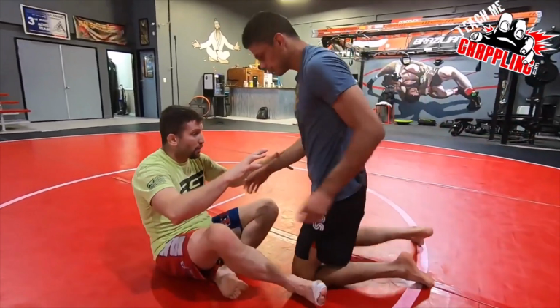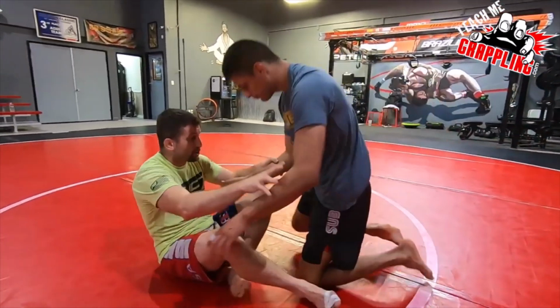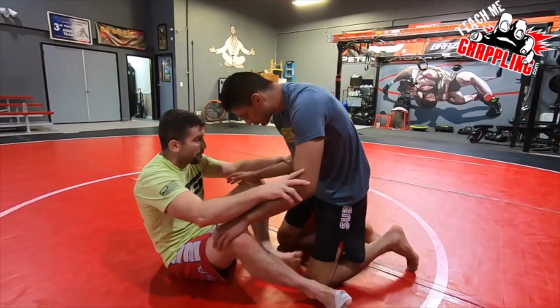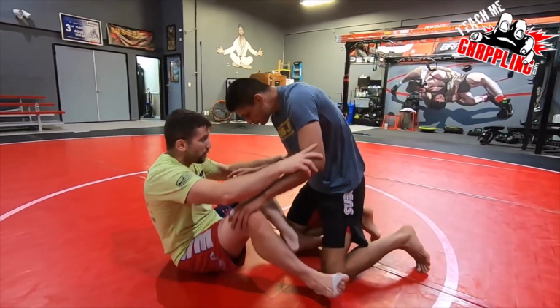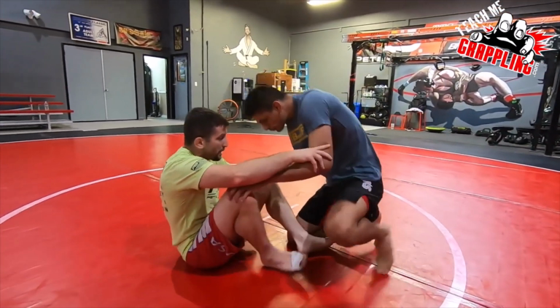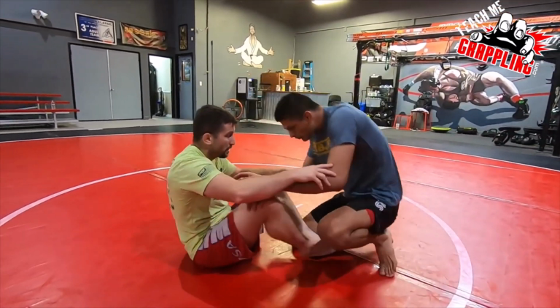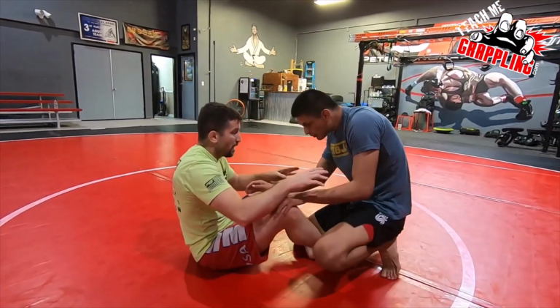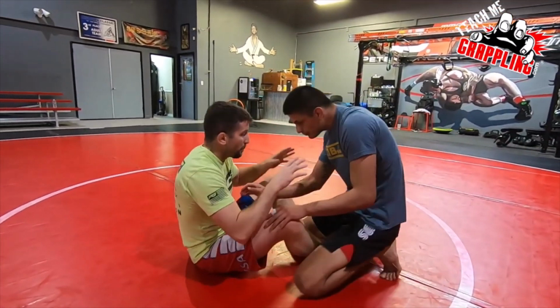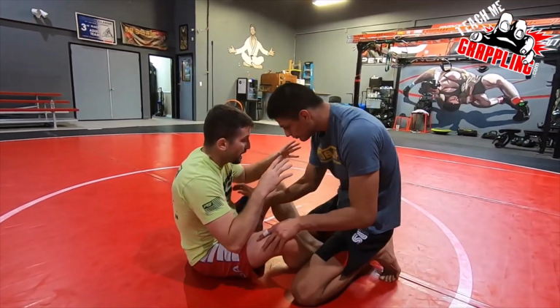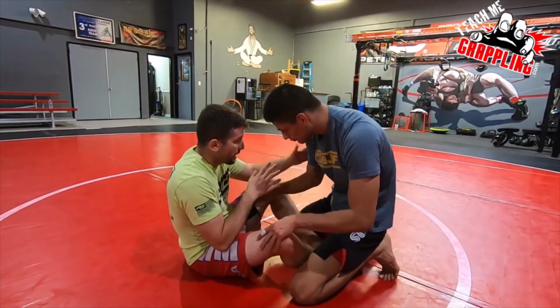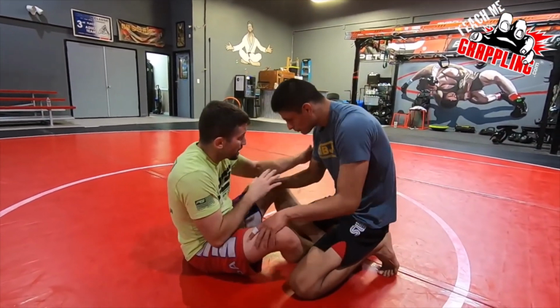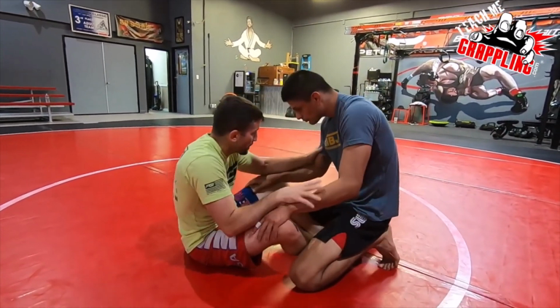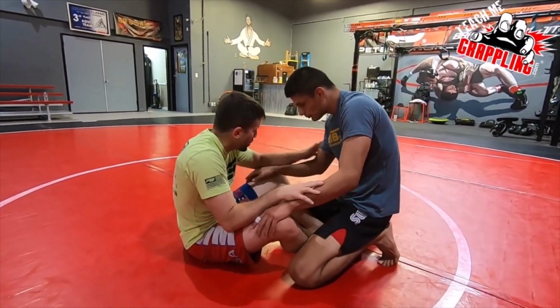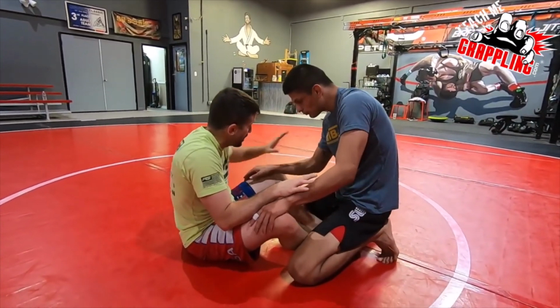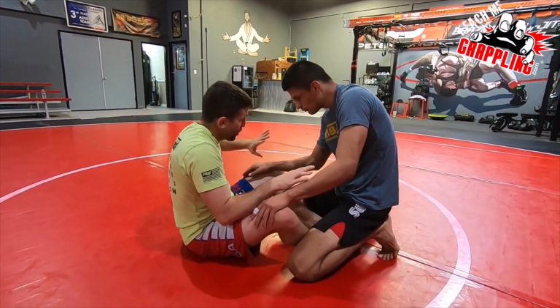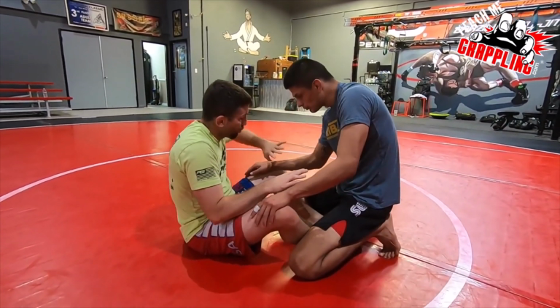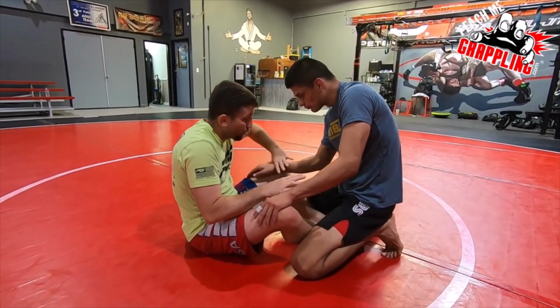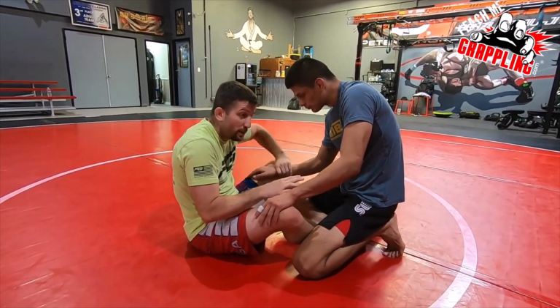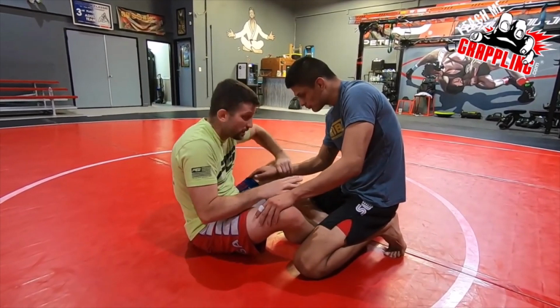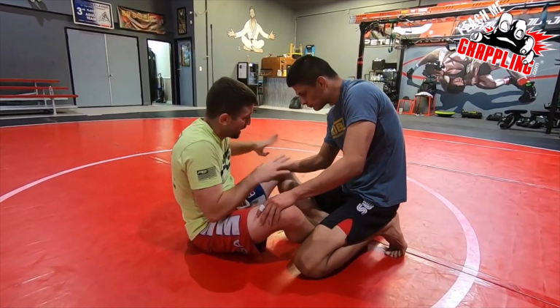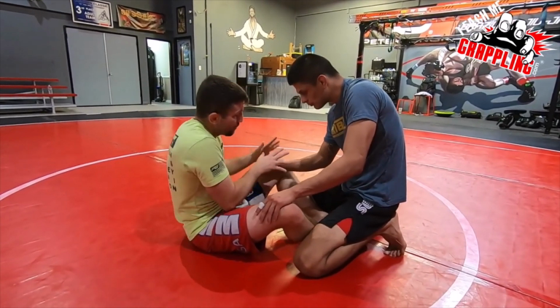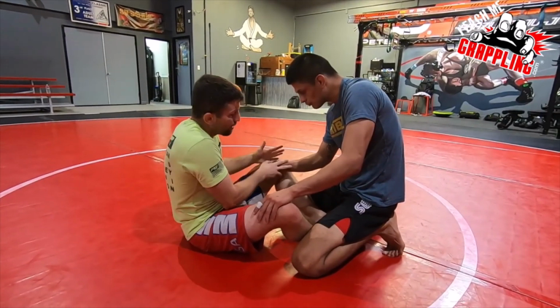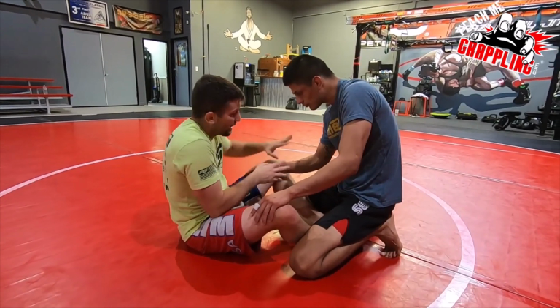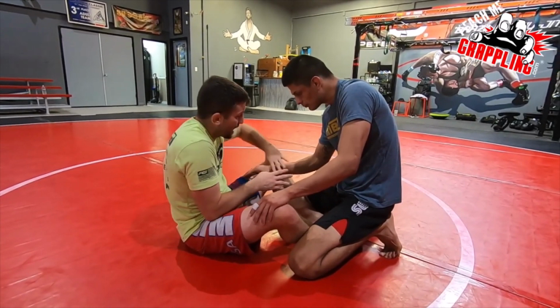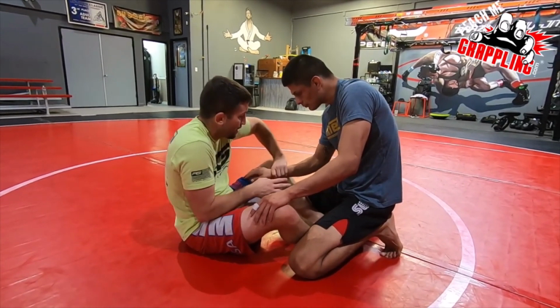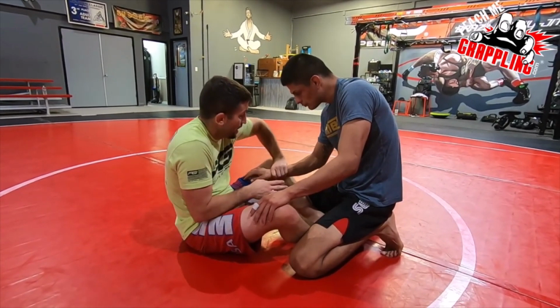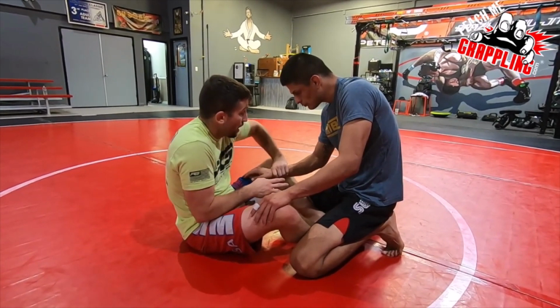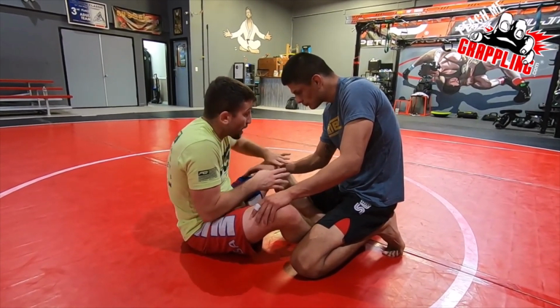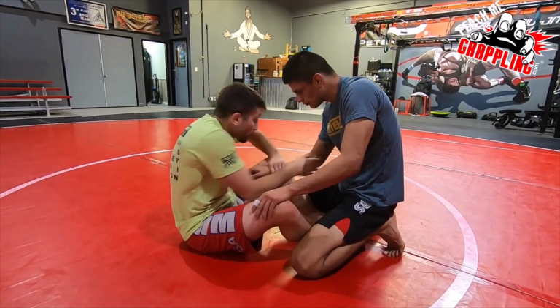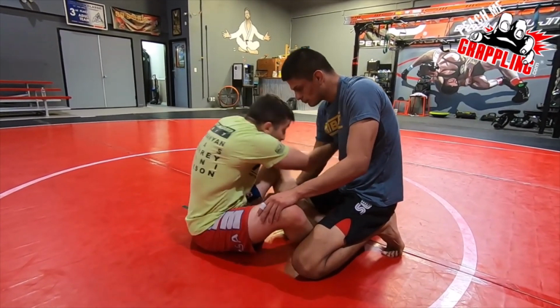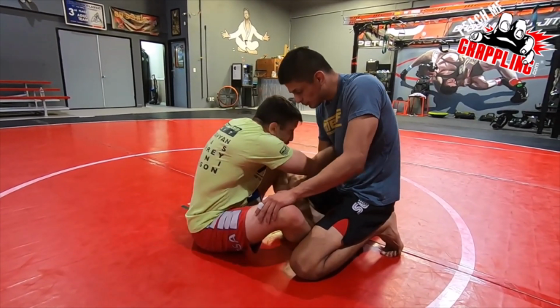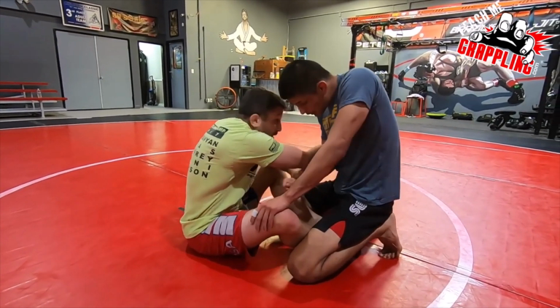One more time — let me show you guys. I'm going to get into this position. Go for the wrist any which way you guys can. I'll grab the wrist and I'll go here.